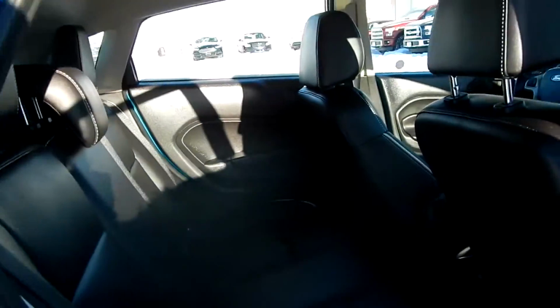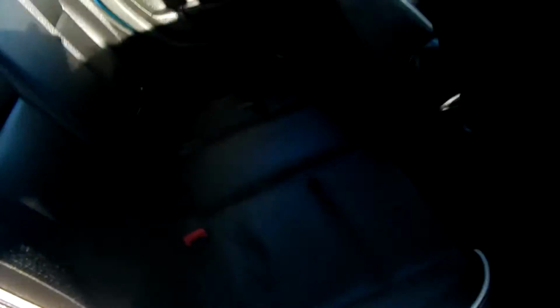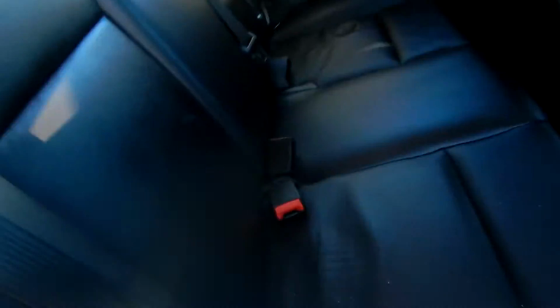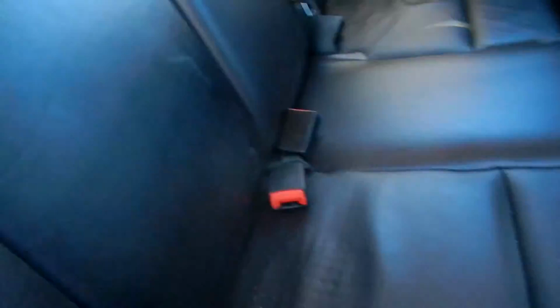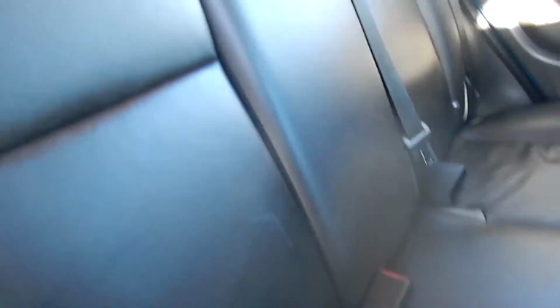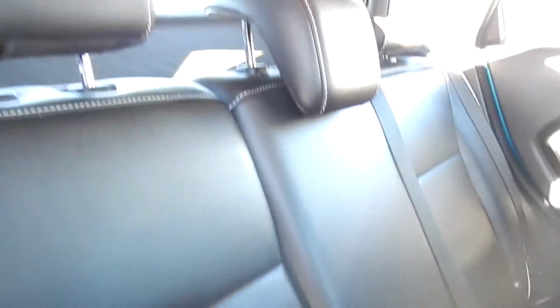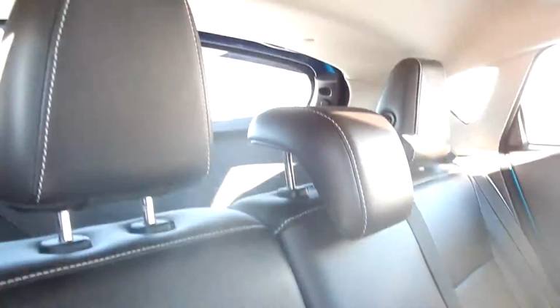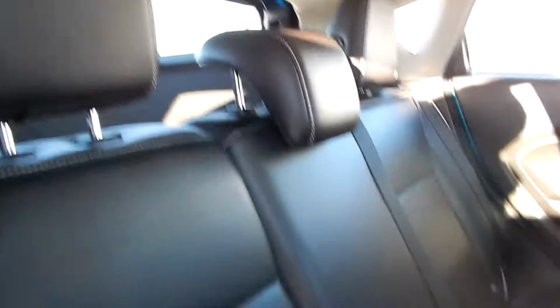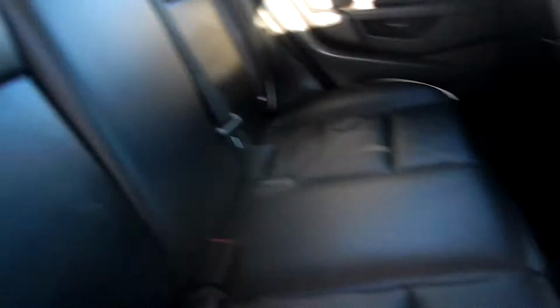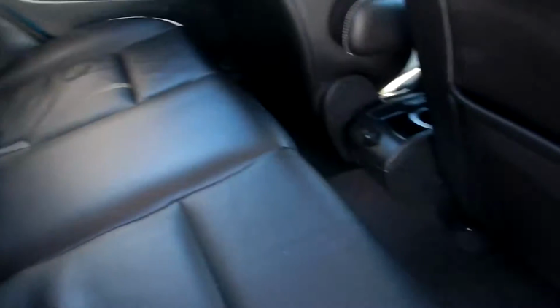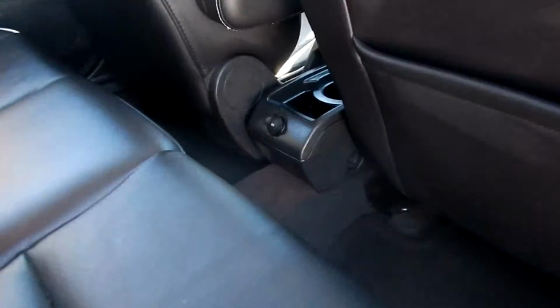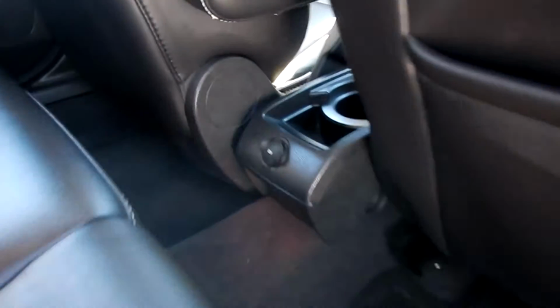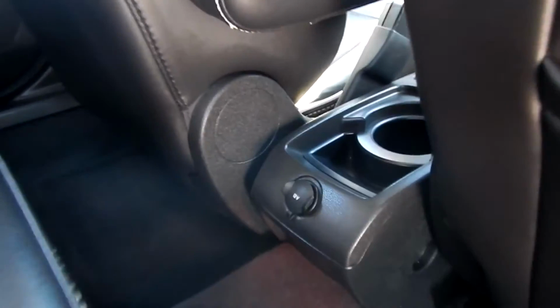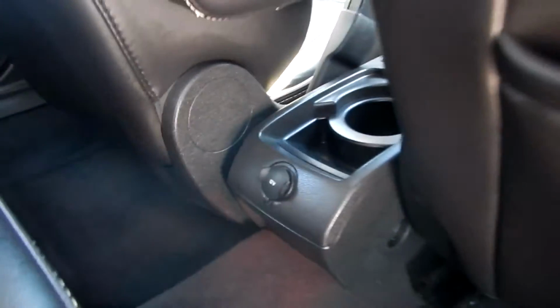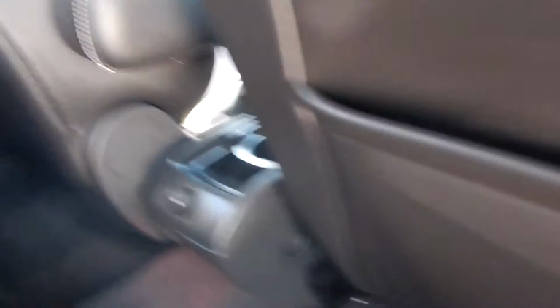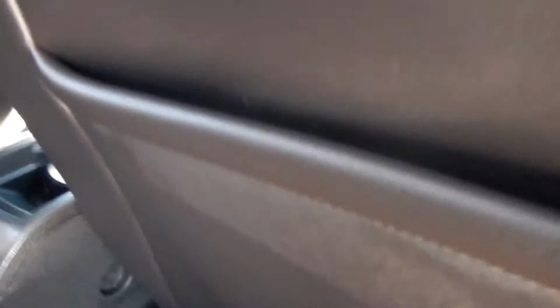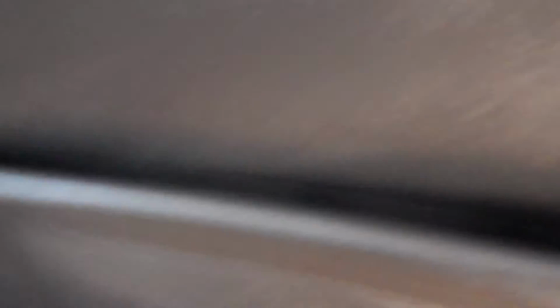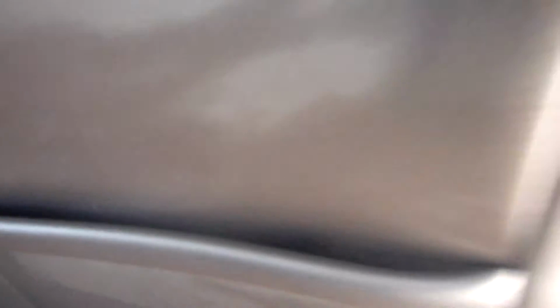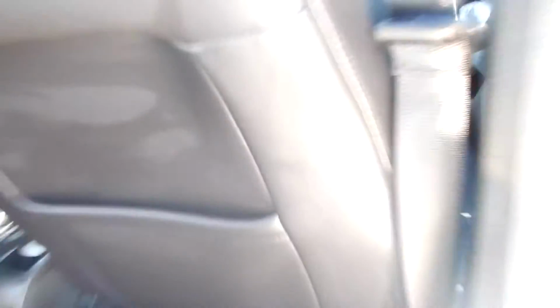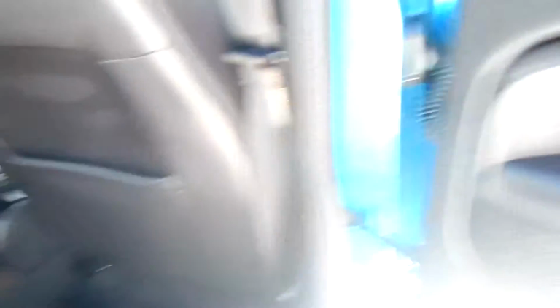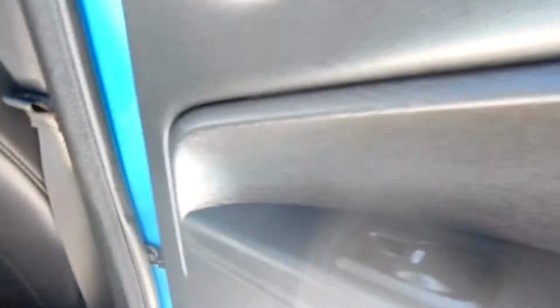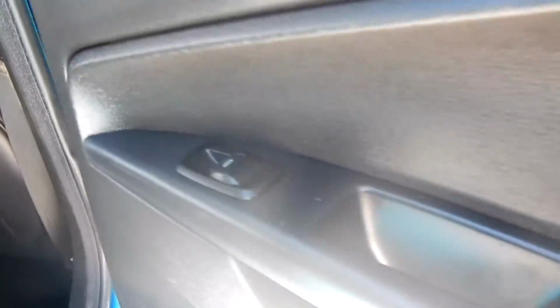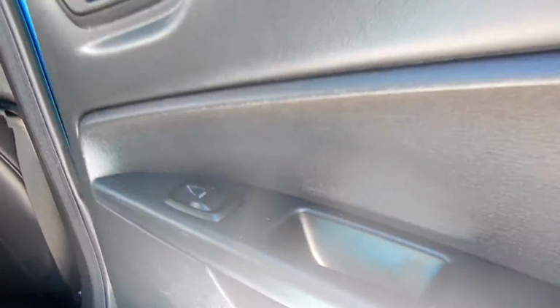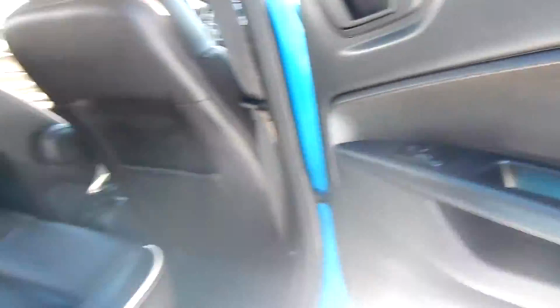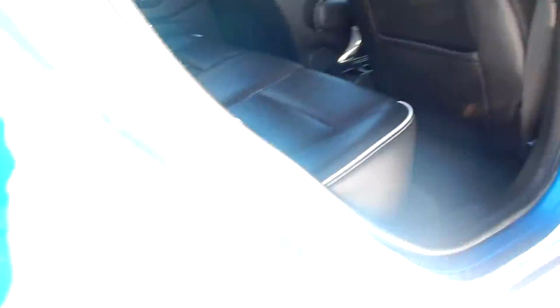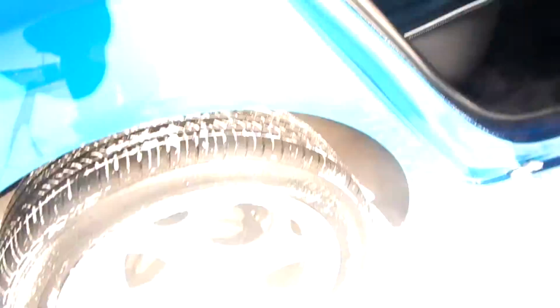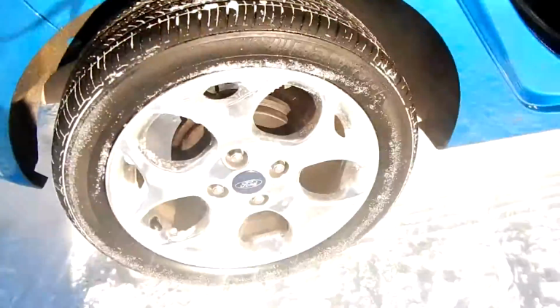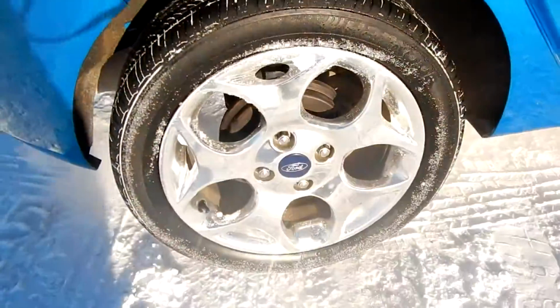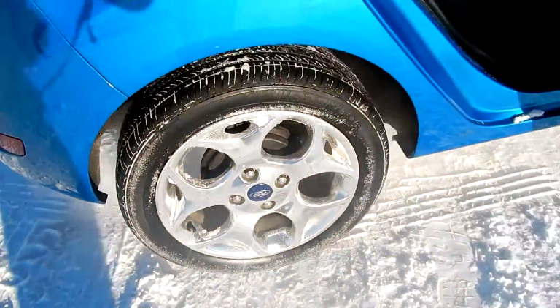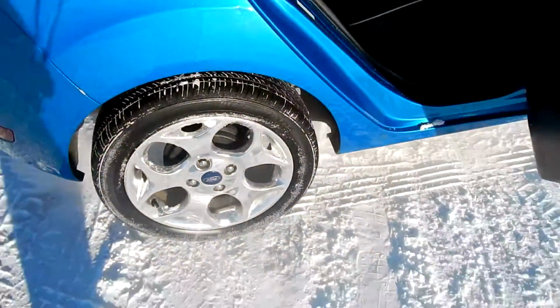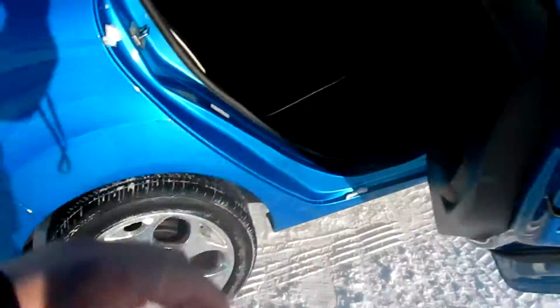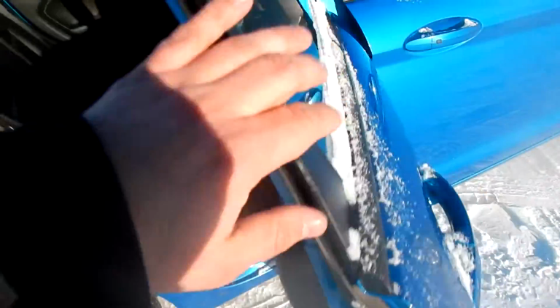Leather seats, fully featured. 12-volt plug-in for the rear seat passengers and map pockets in the back seats. Power windows. As you can see, it's got the nicer upgraded rims.